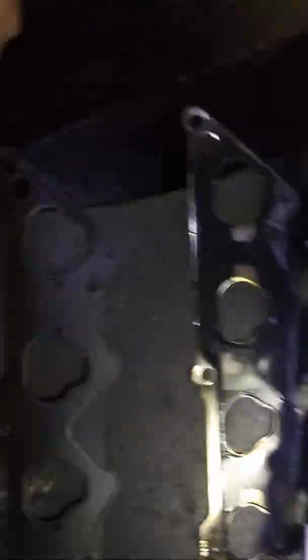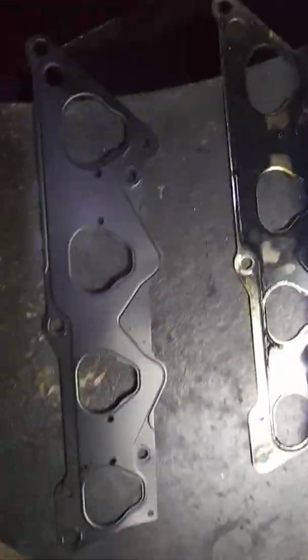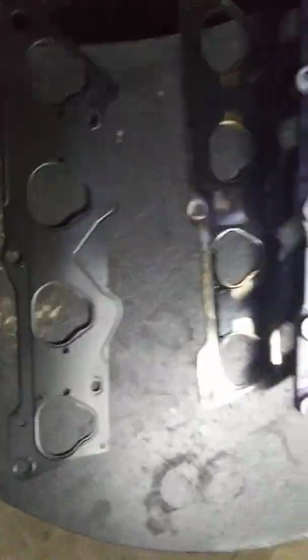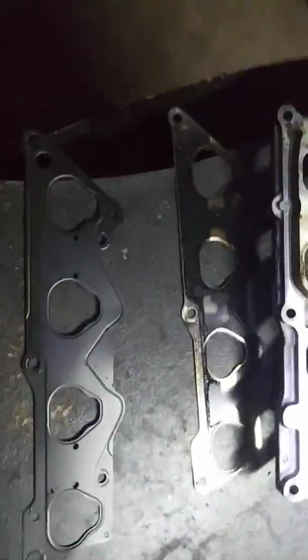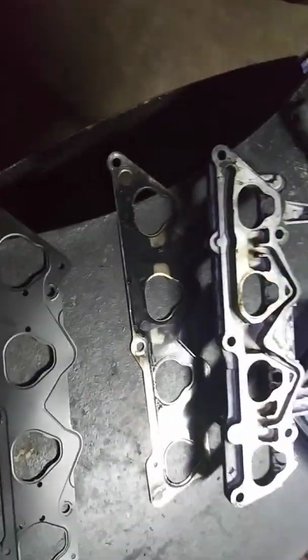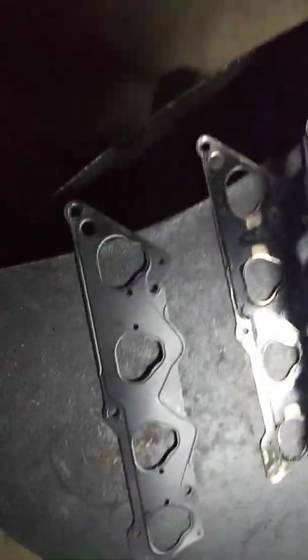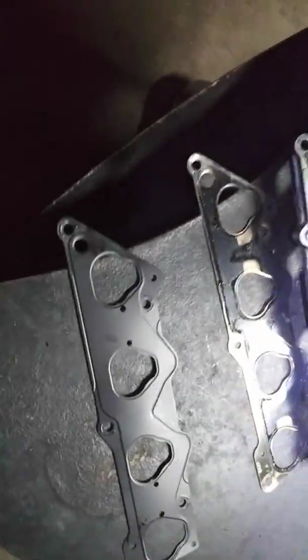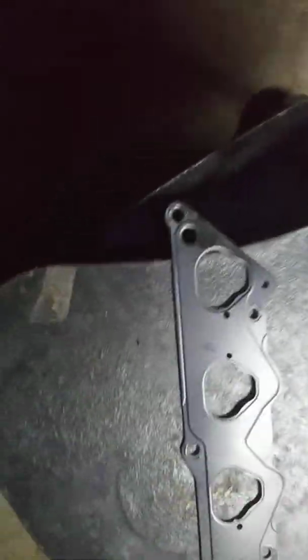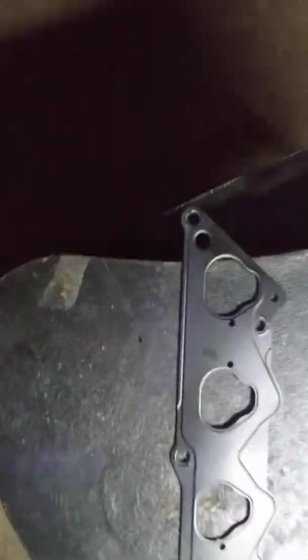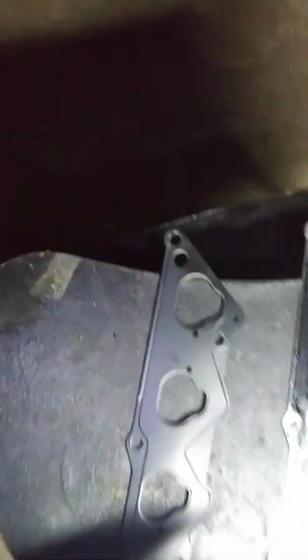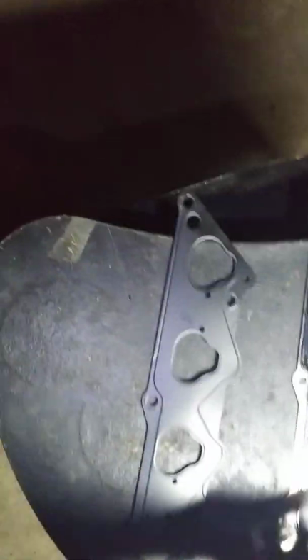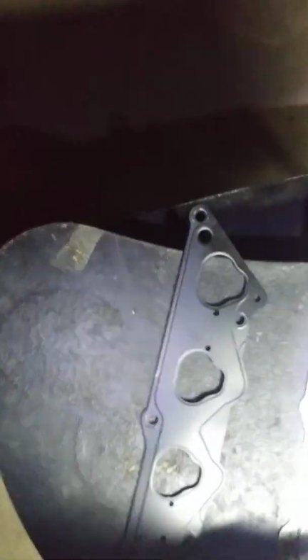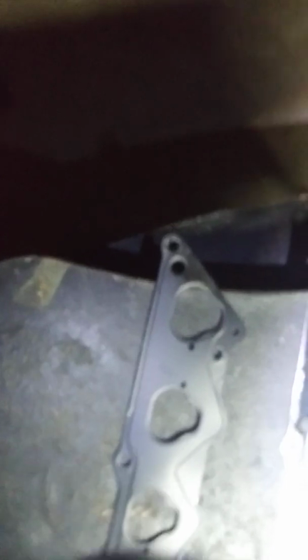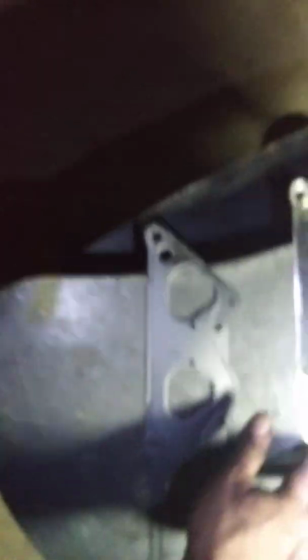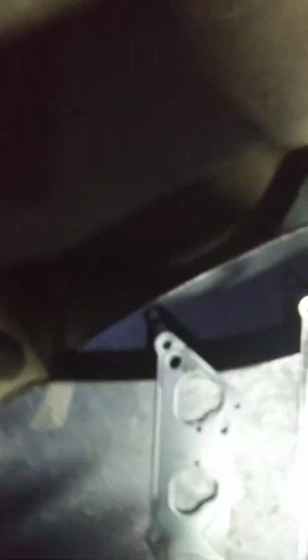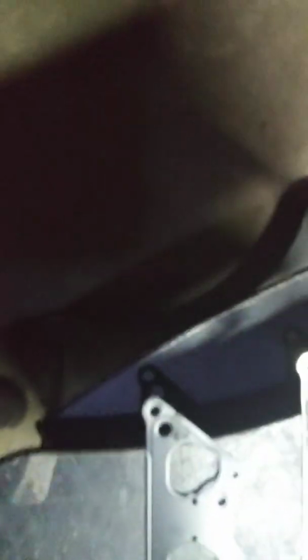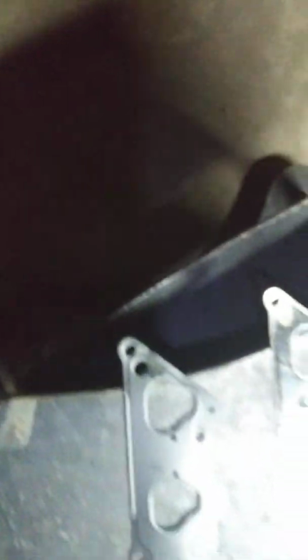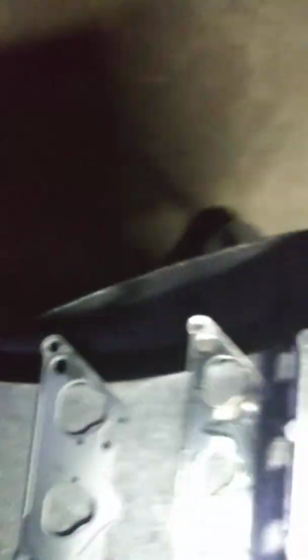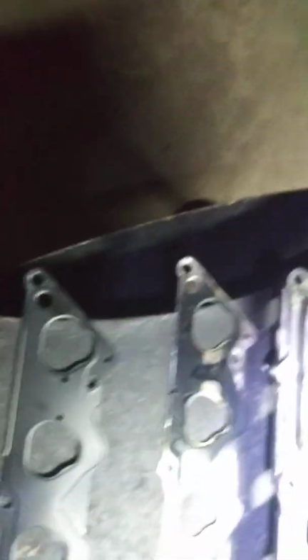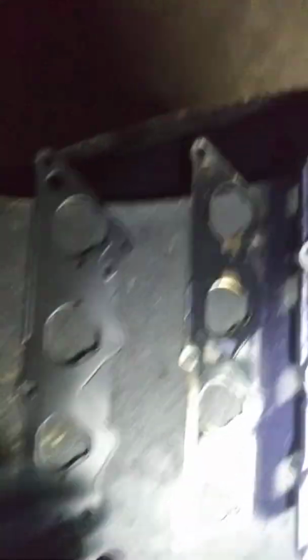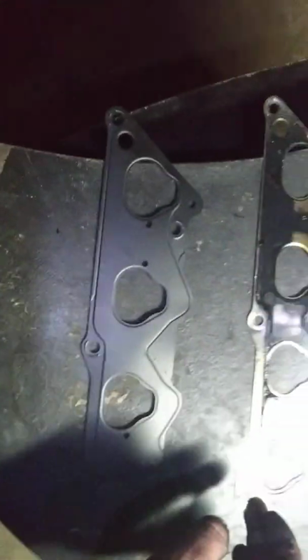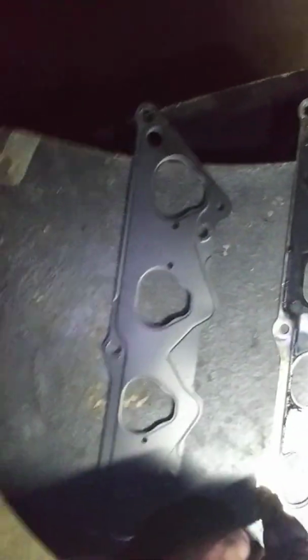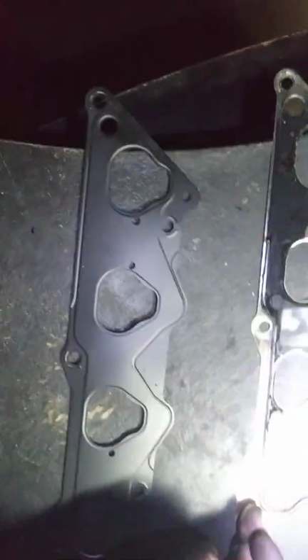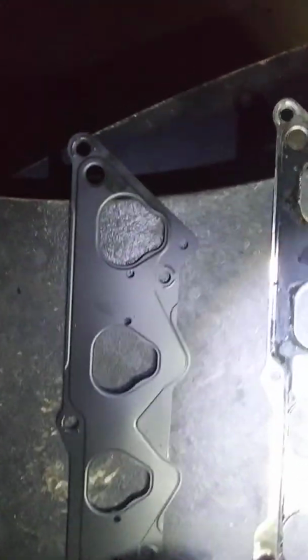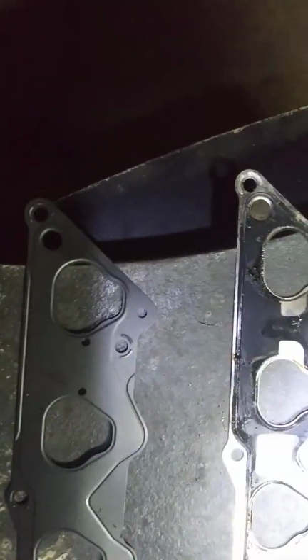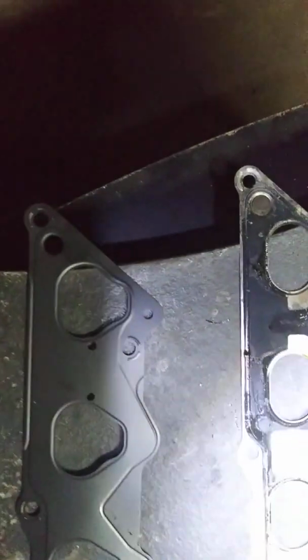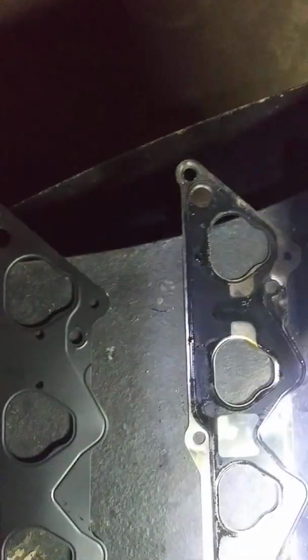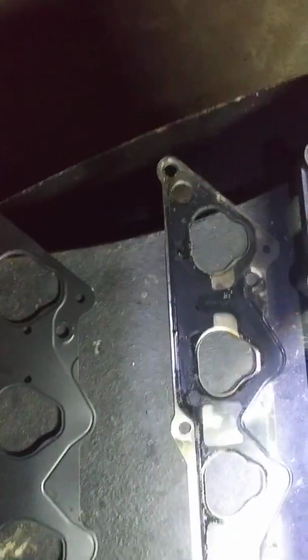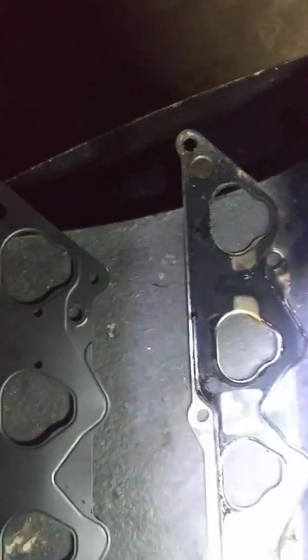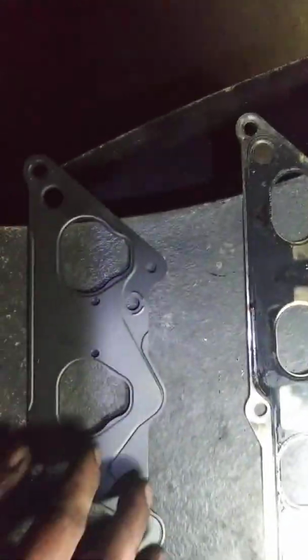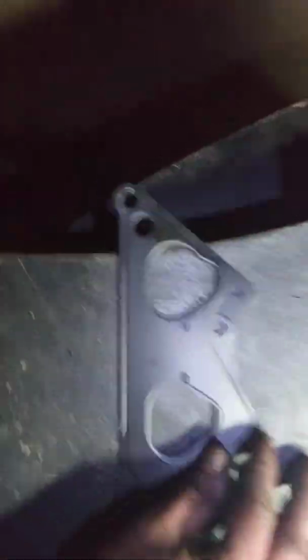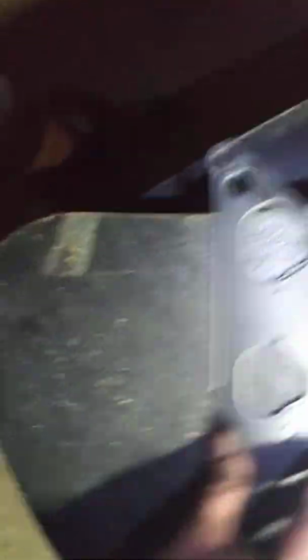So if you ever got a P0401 EGR flow insufficient, and you just changed out the intake gasket not too long ago, check your intake gasket.